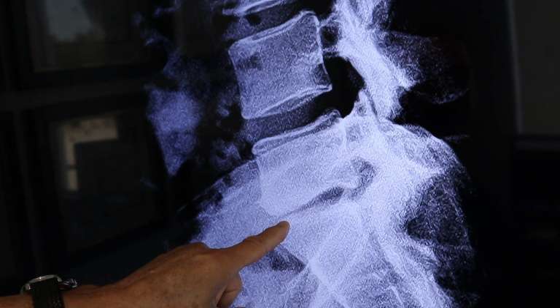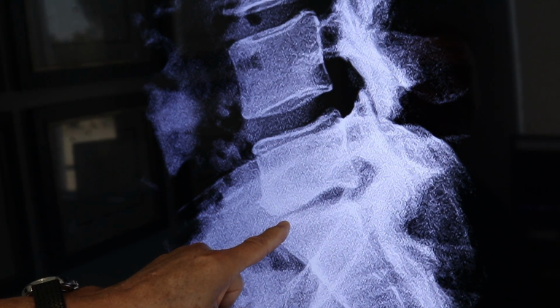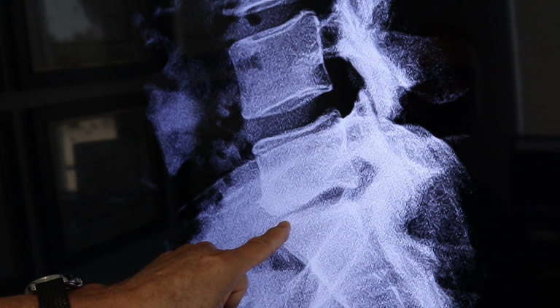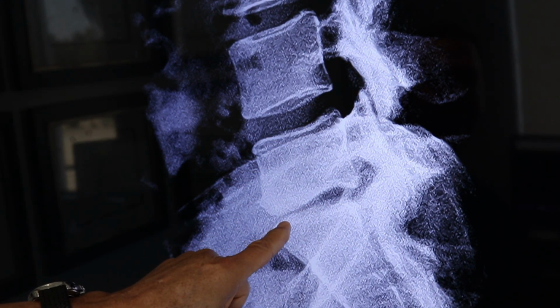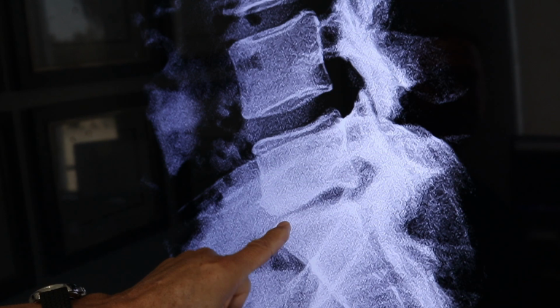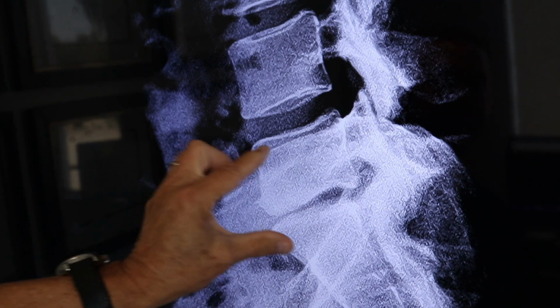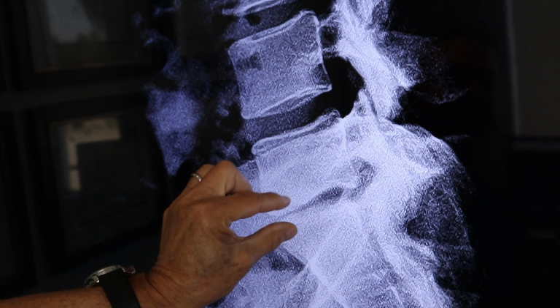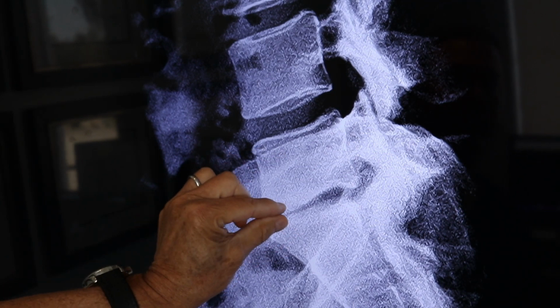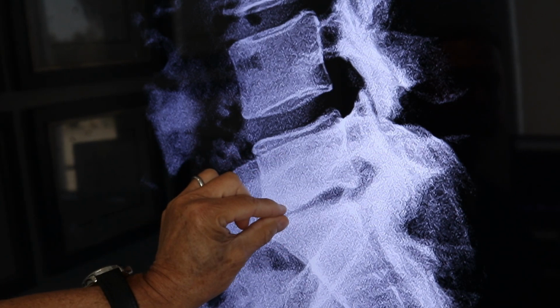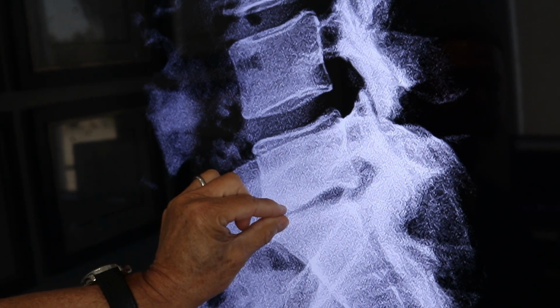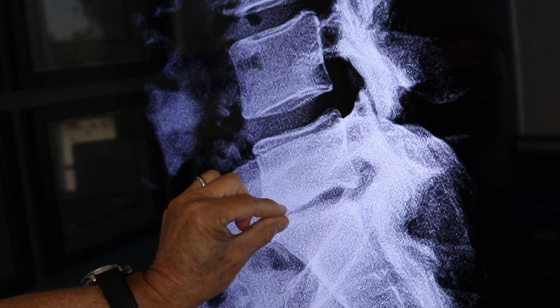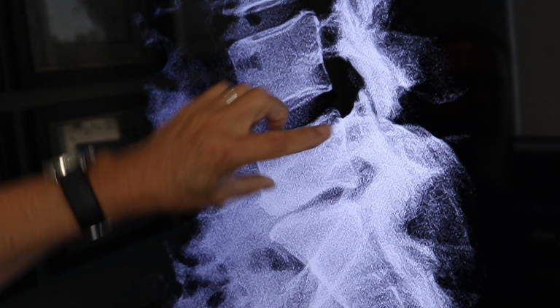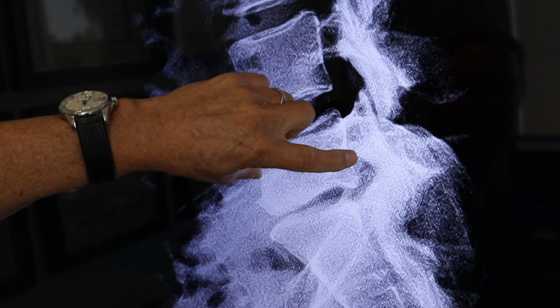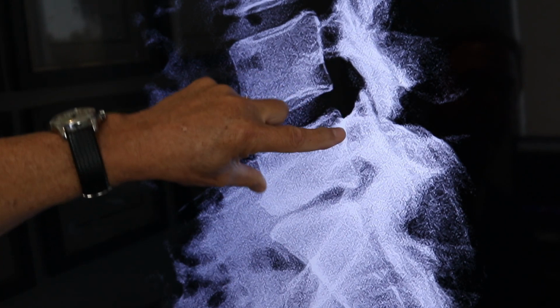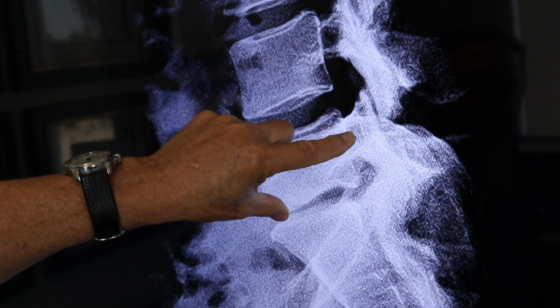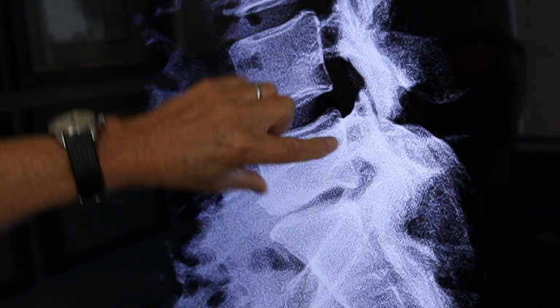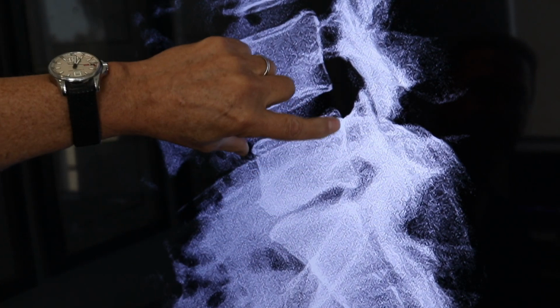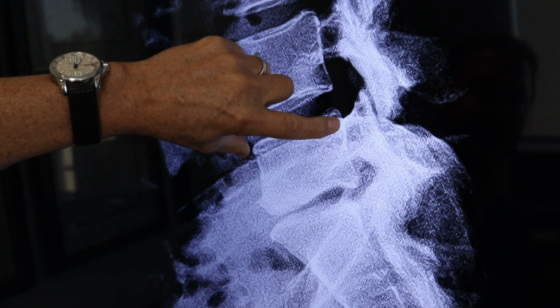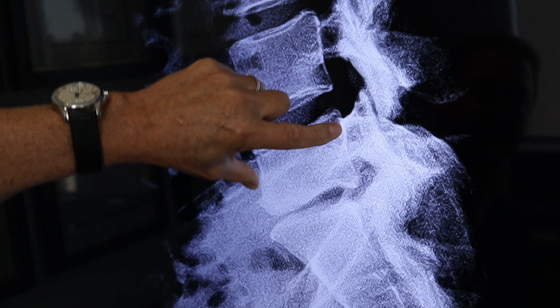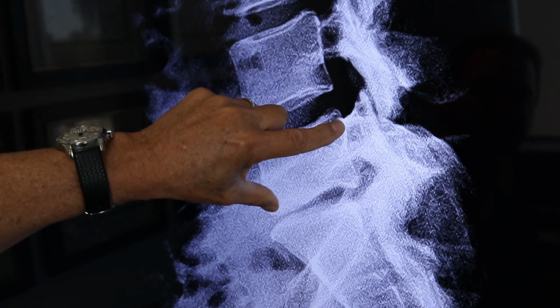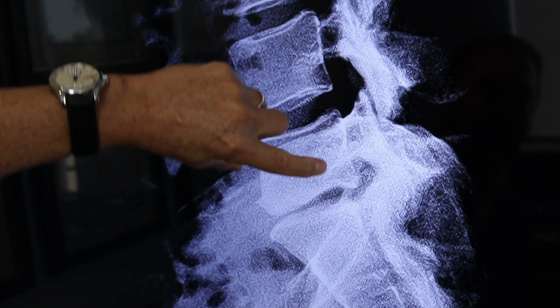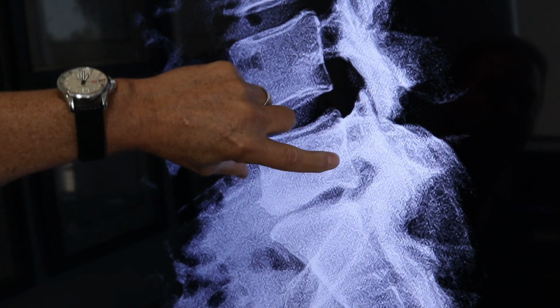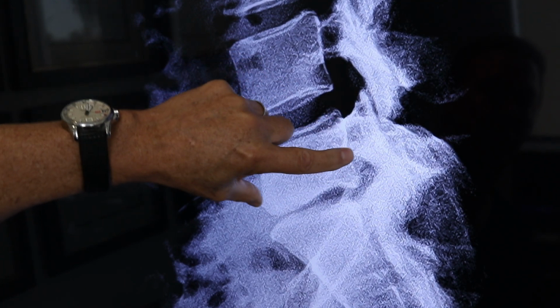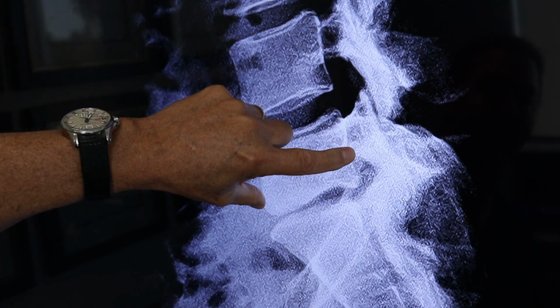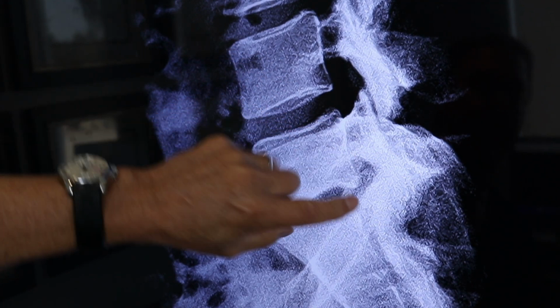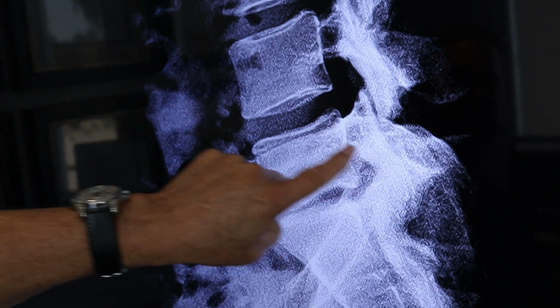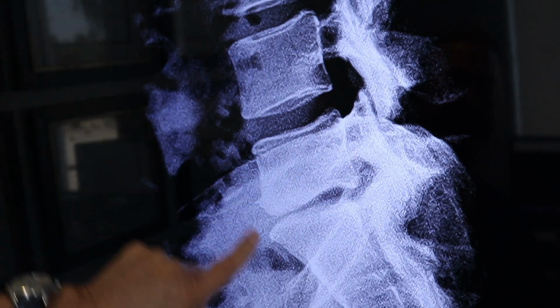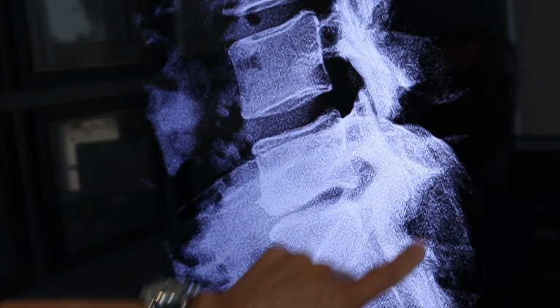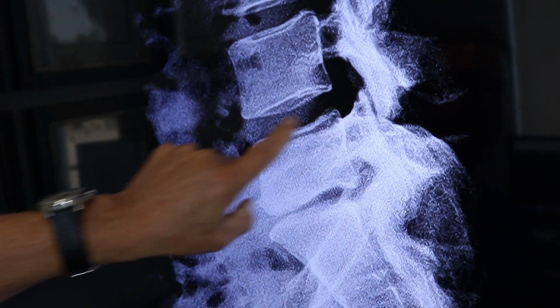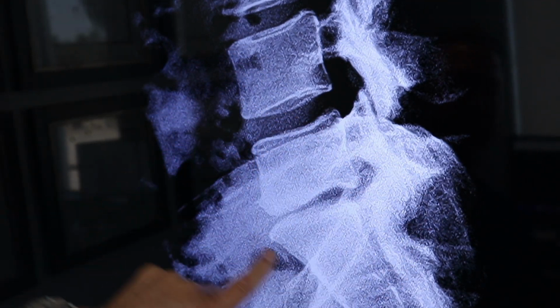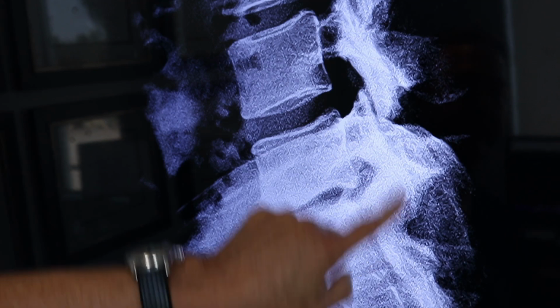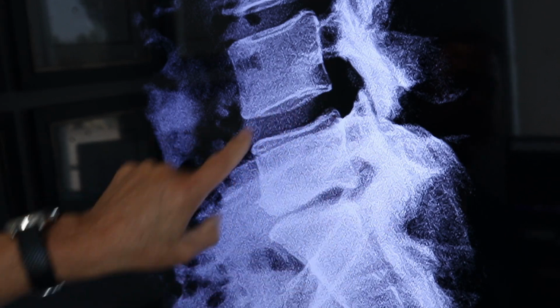You can clearly see on the standing x-ray he's completely collapsing in the front, tilting the vertebrae down. You see how the vertebrae tilts down and wants to roll back. This is his back pain generator right here.